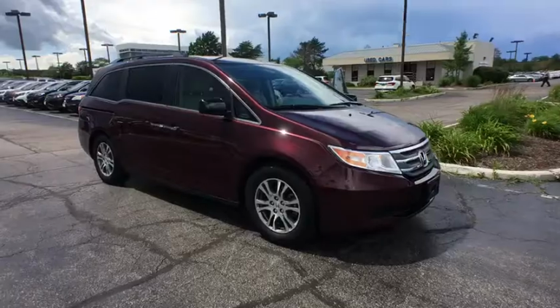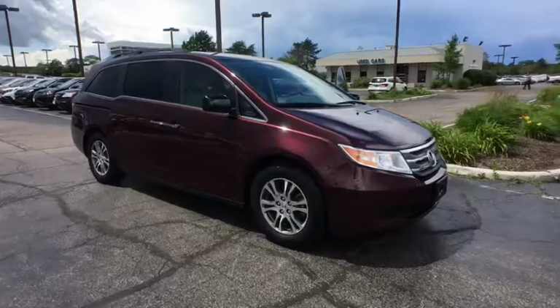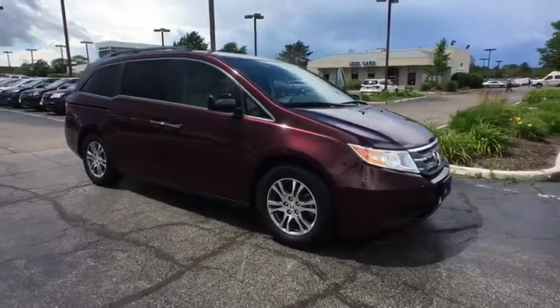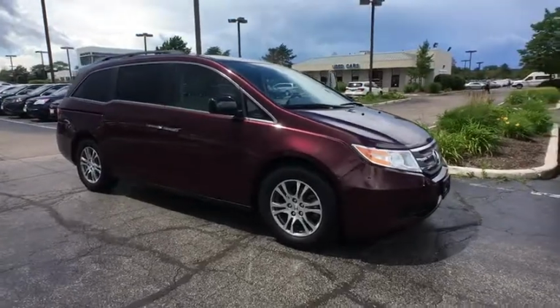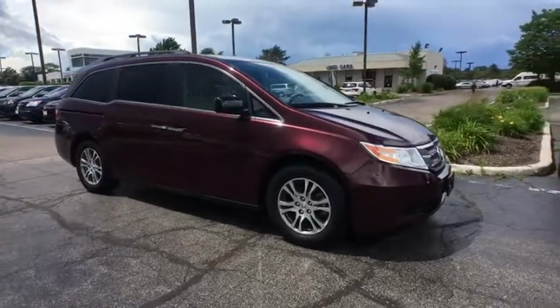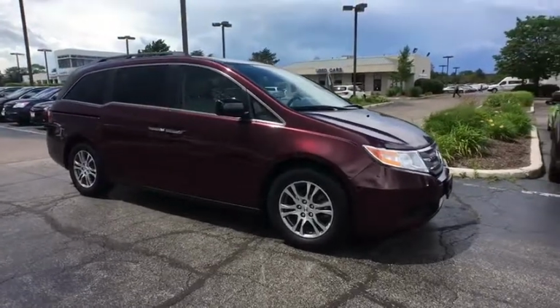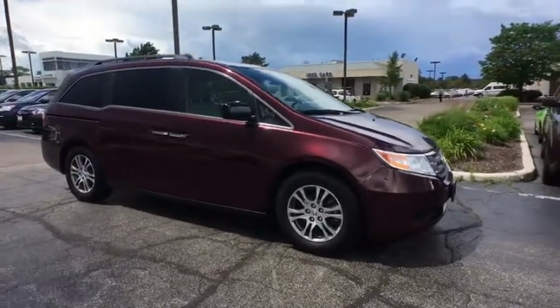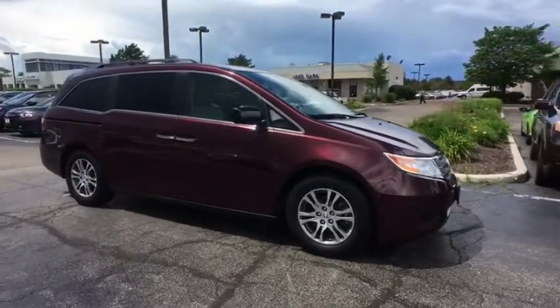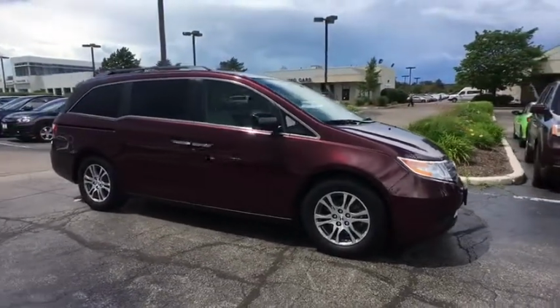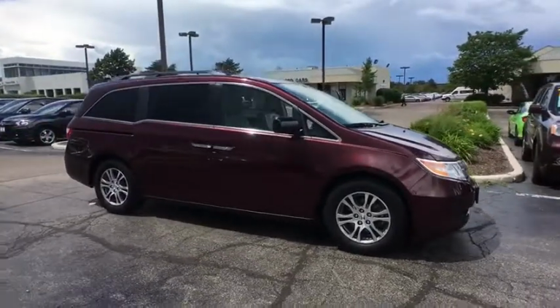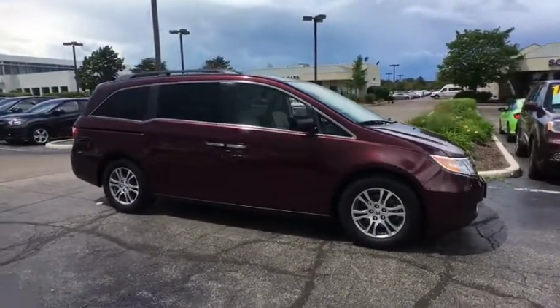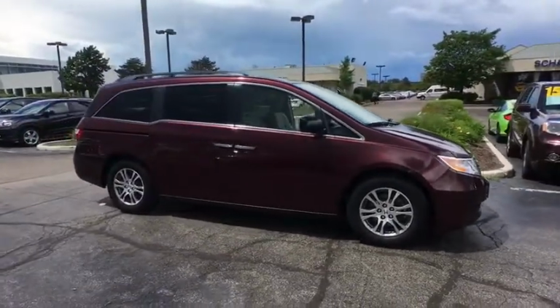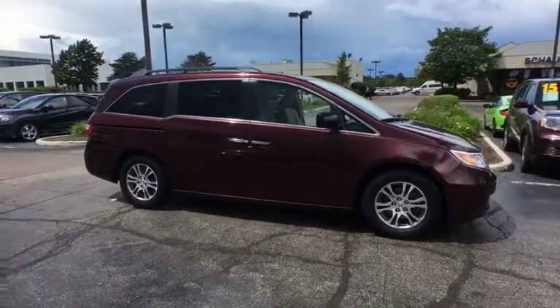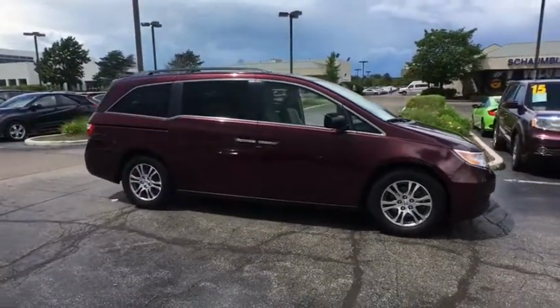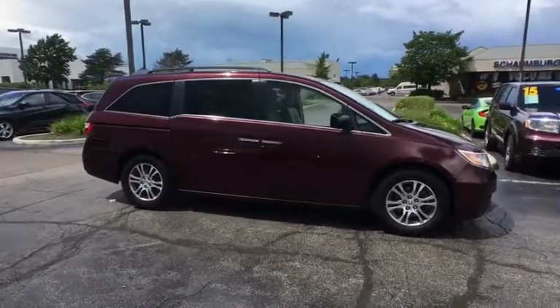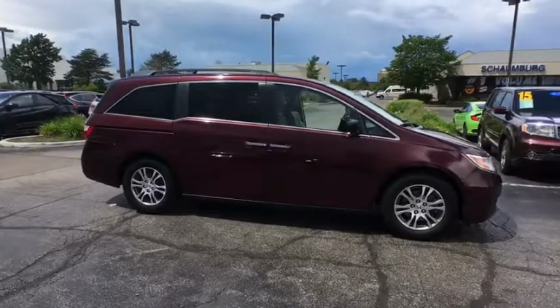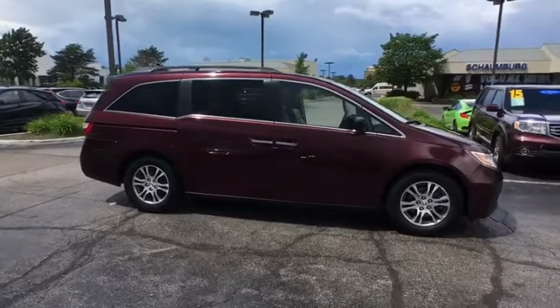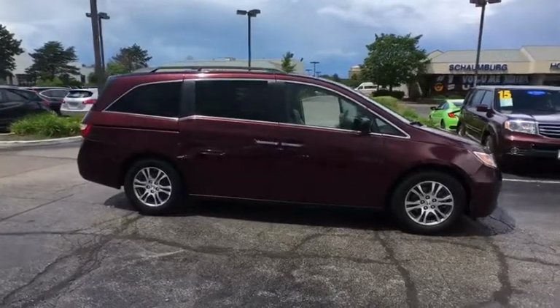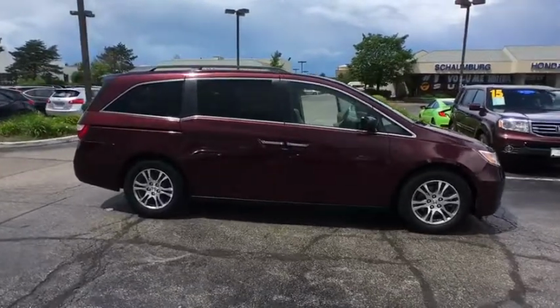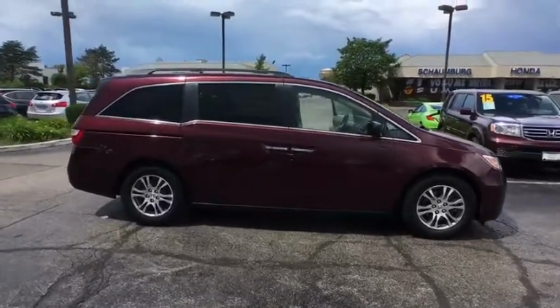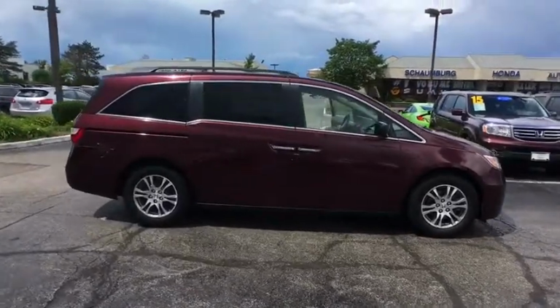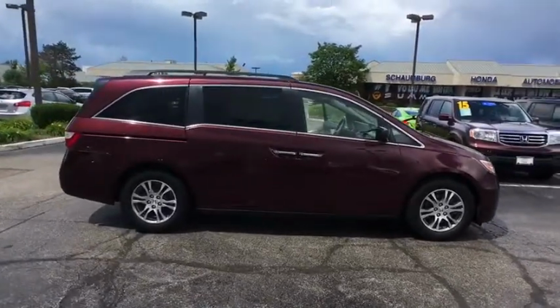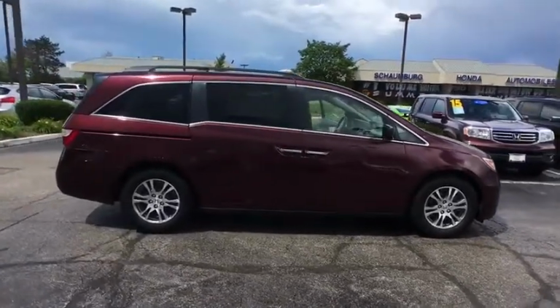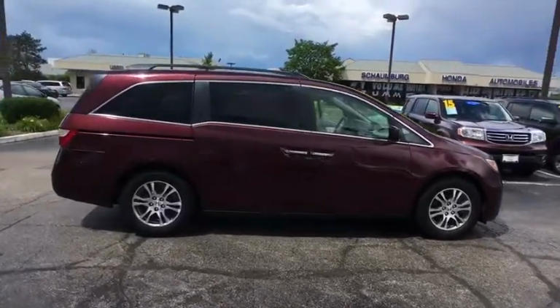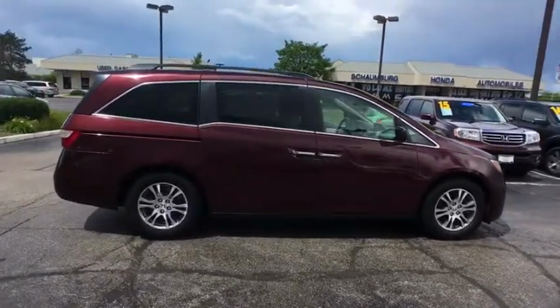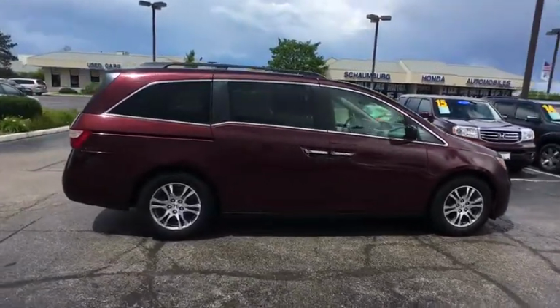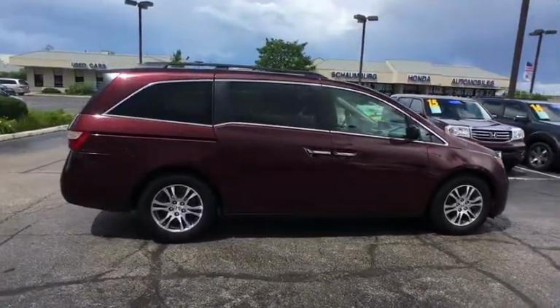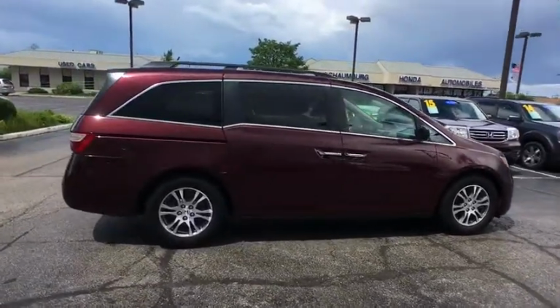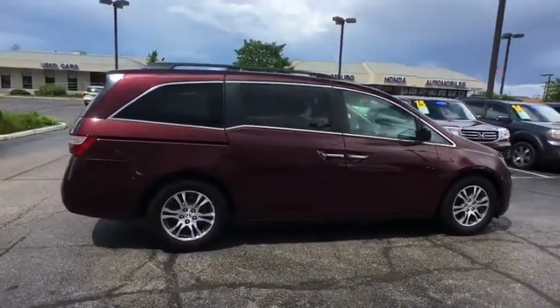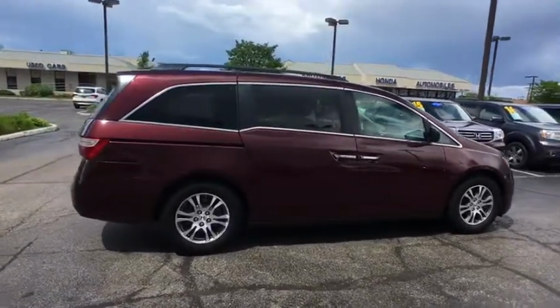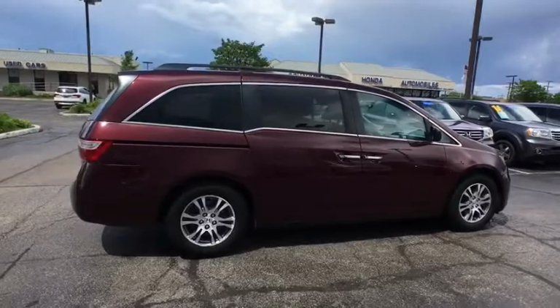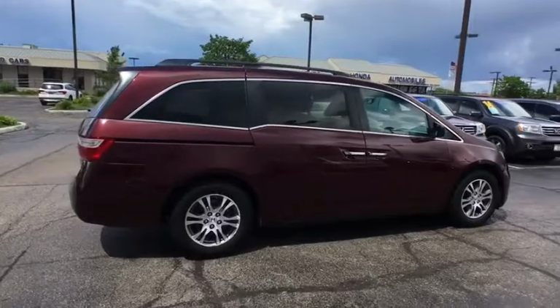The 2013 Honda Odyssey. The Honda Odyssey is a showcase of distinguished style, captivating technology, and advanced safety features. A must for all families.